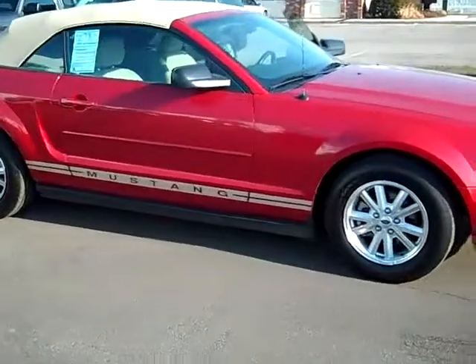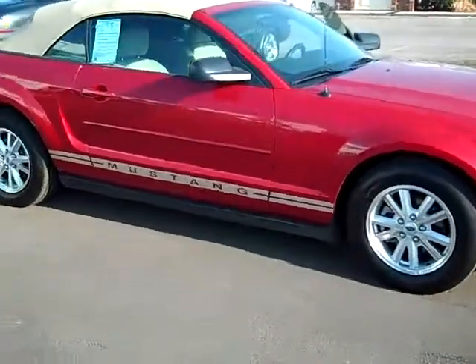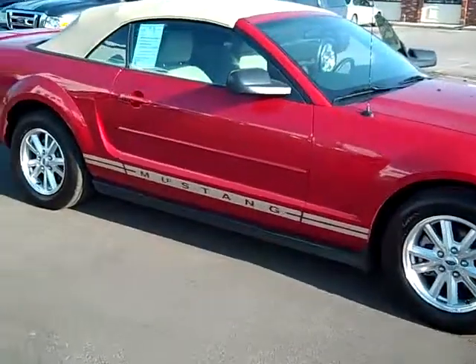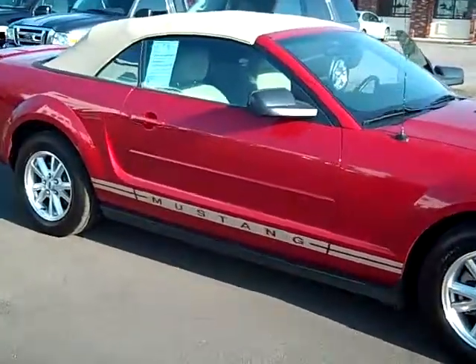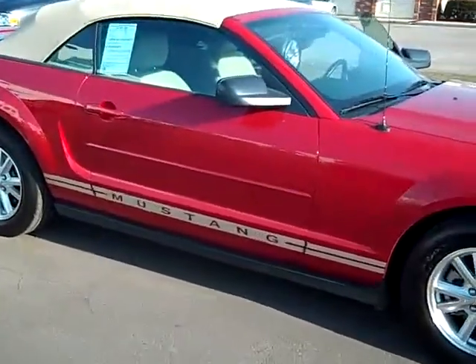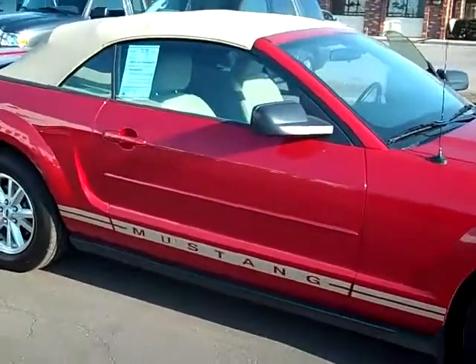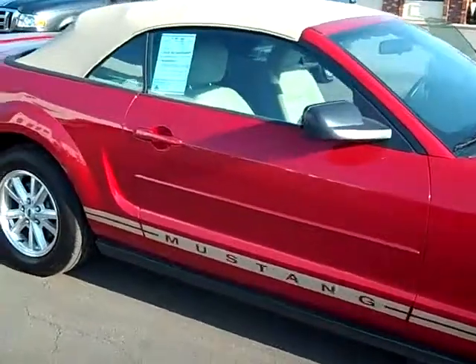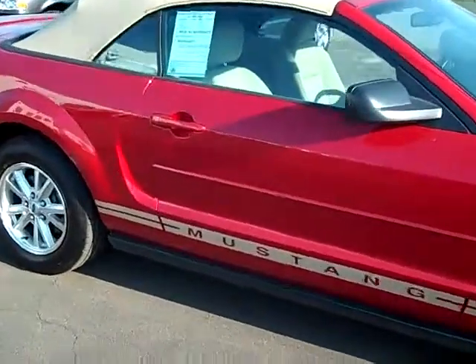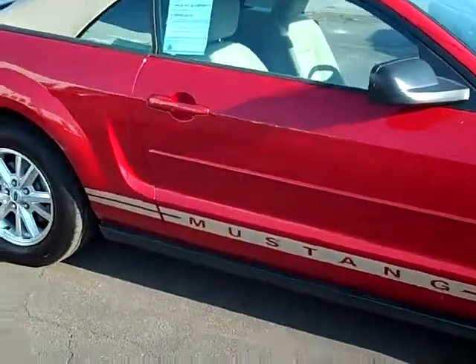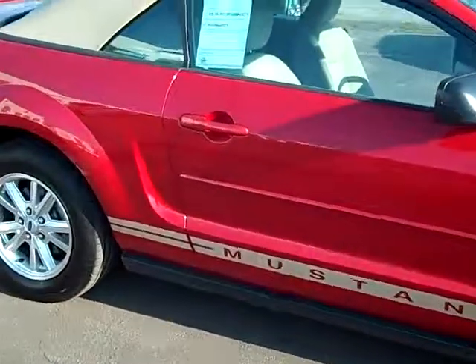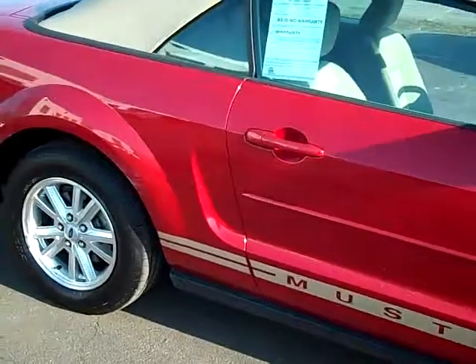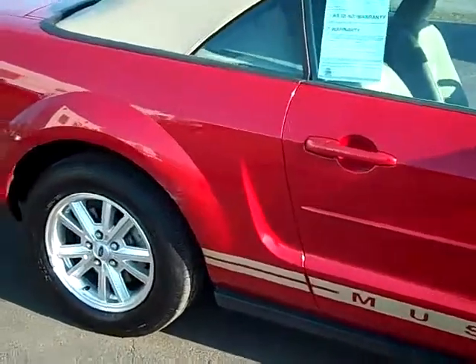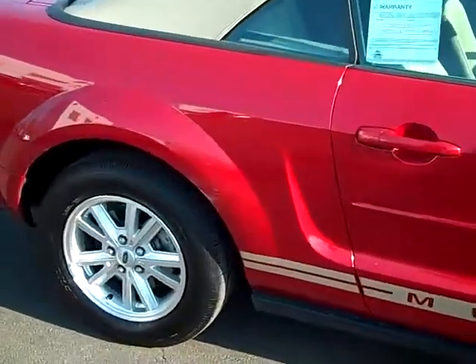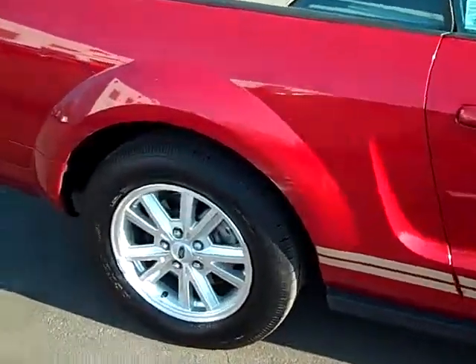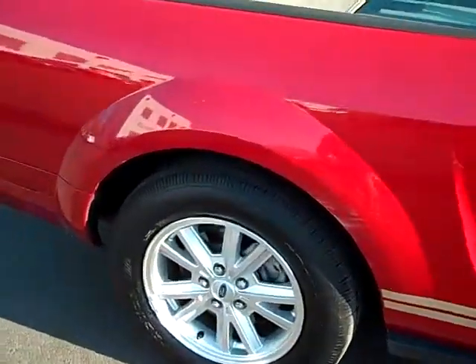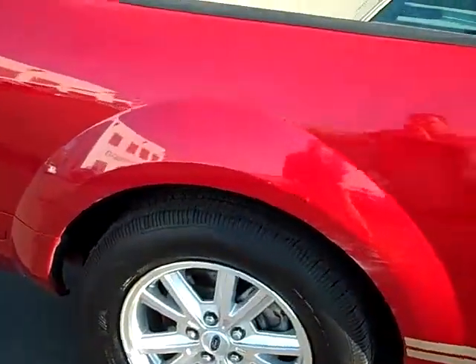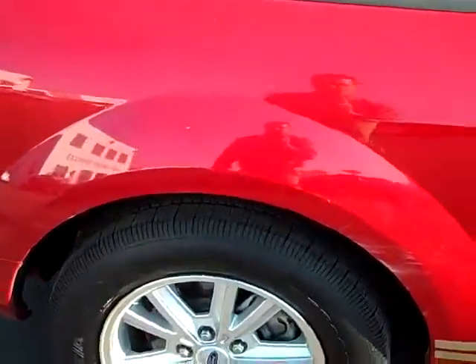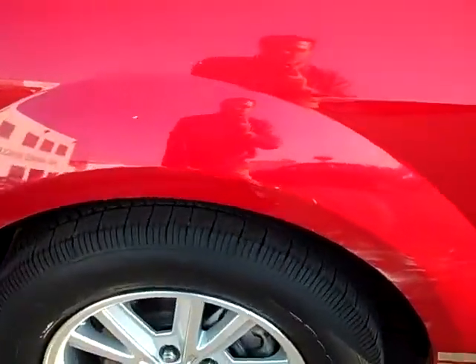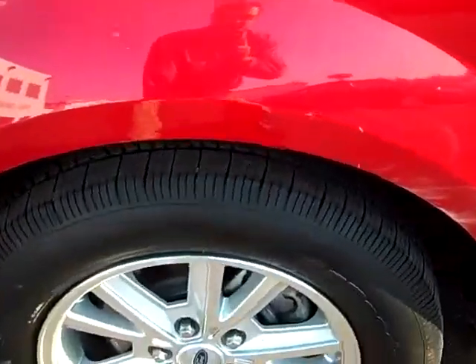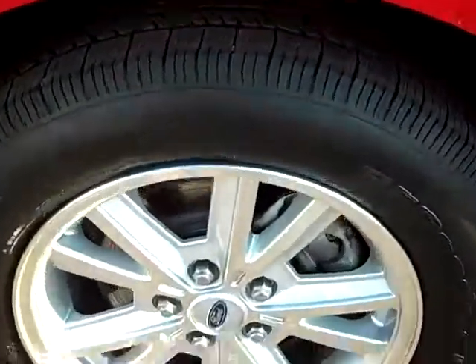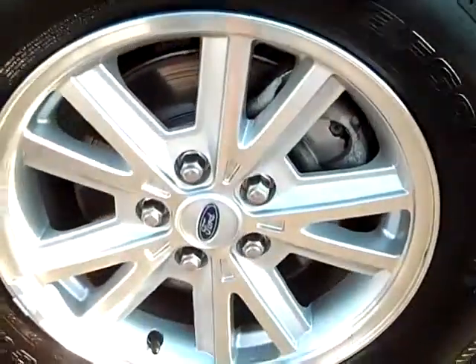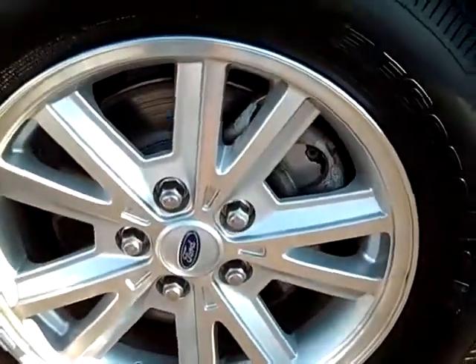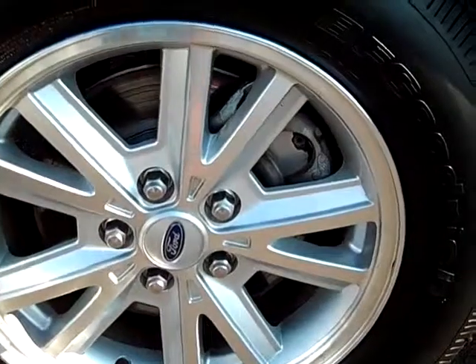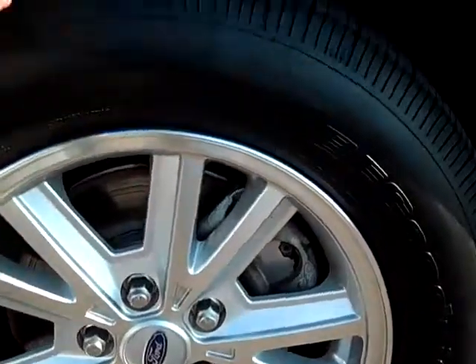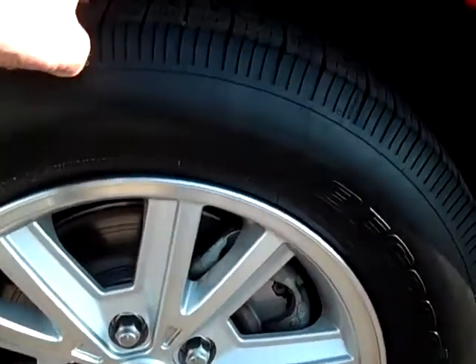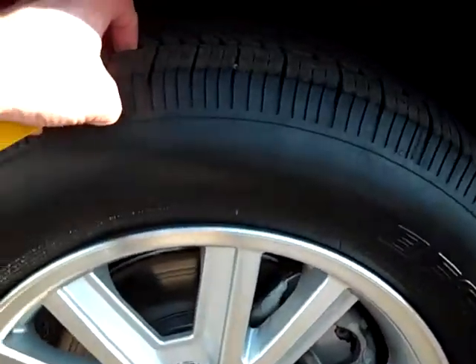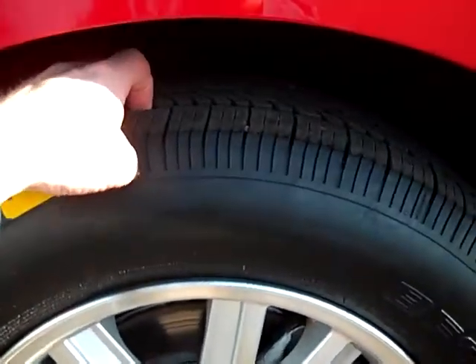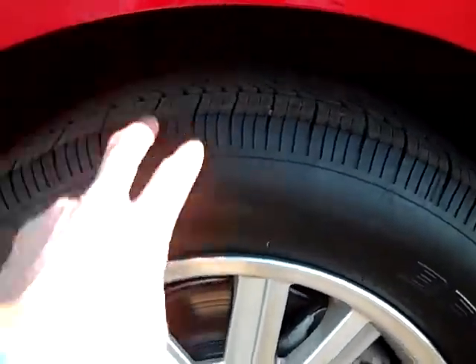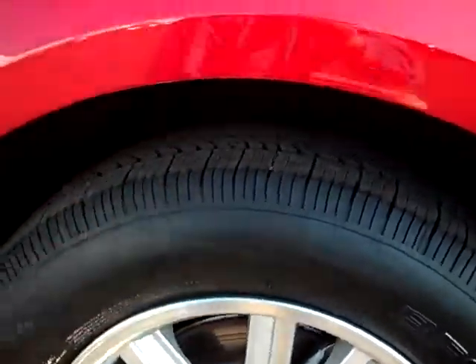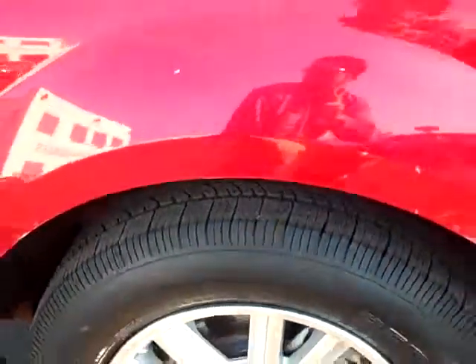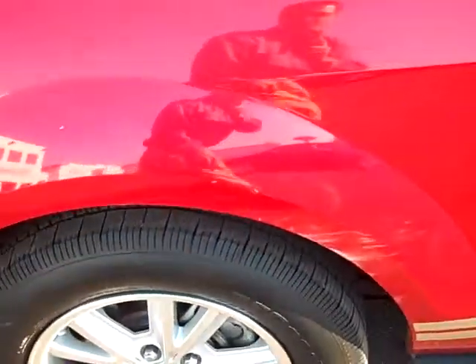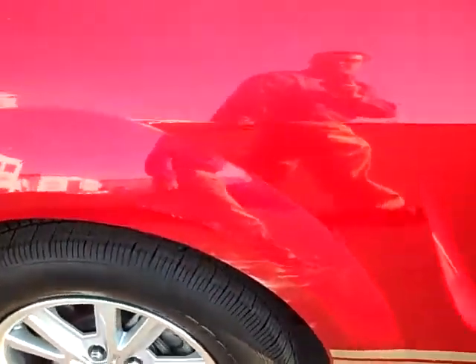As you can see, it is burgundy in color with tan roof and stripes on the side. You see it does have the polished aluminum rims, and you've got at least 50% of tread left on the tires.